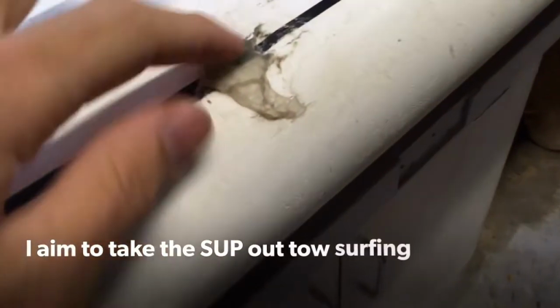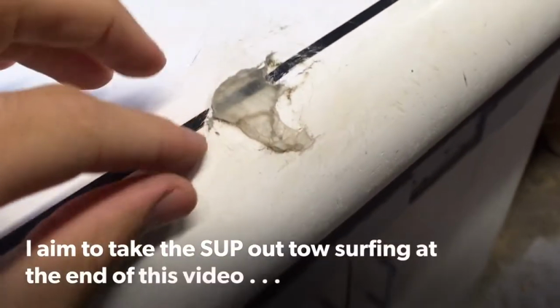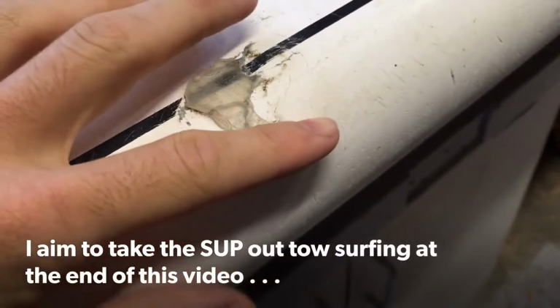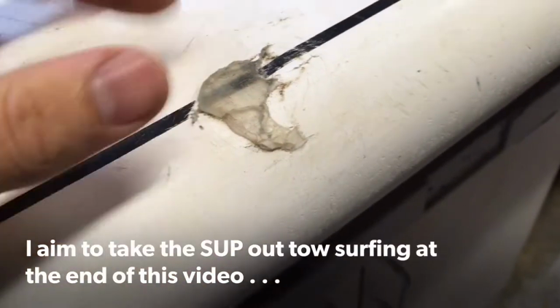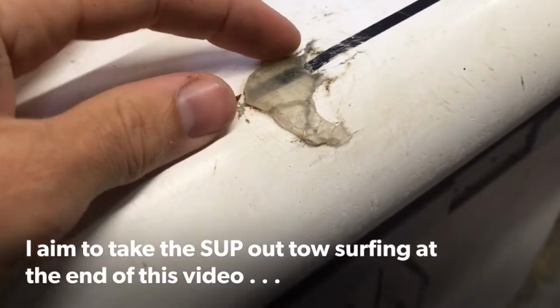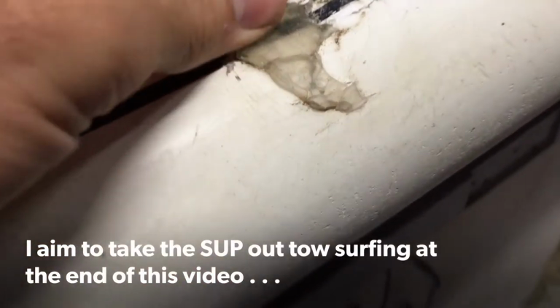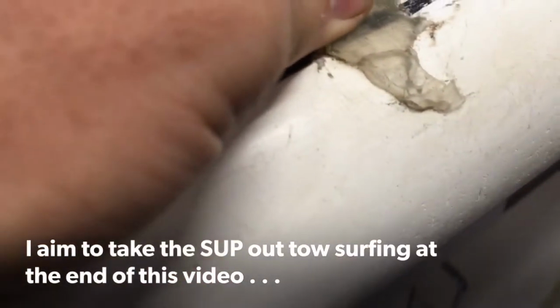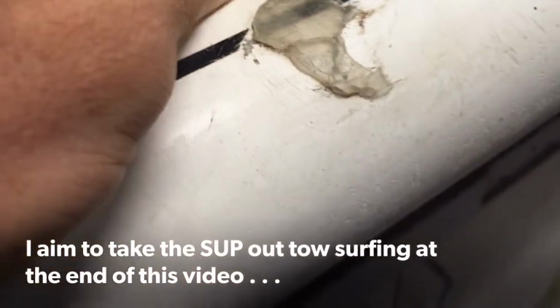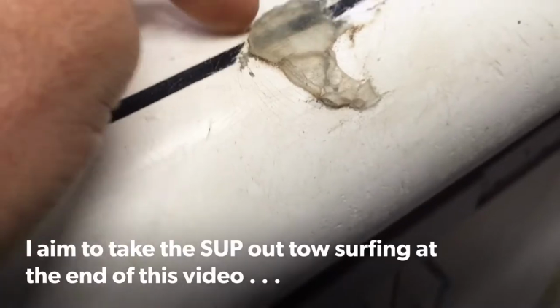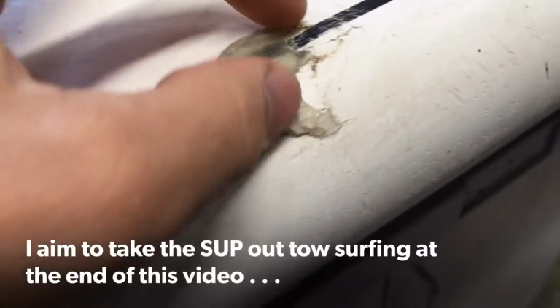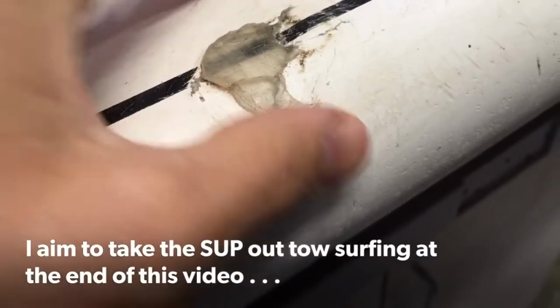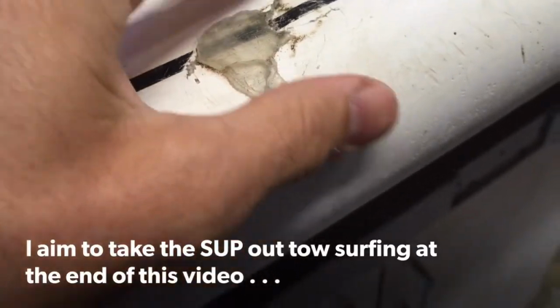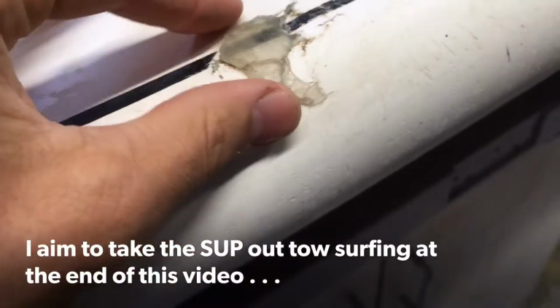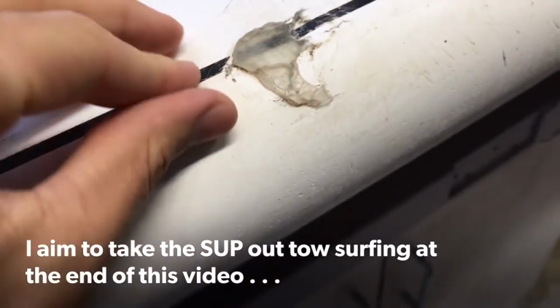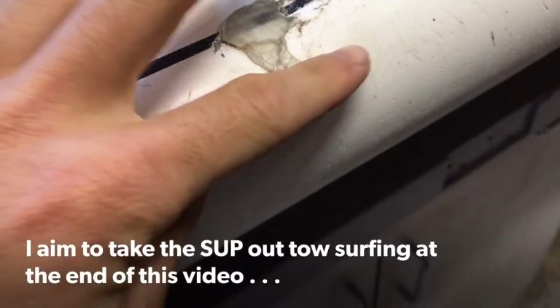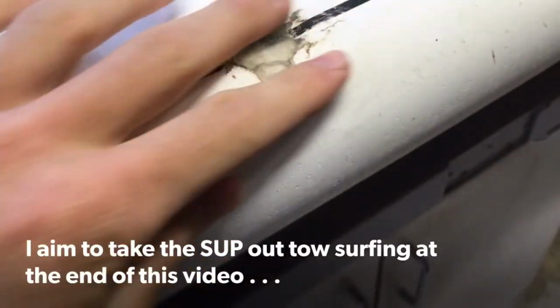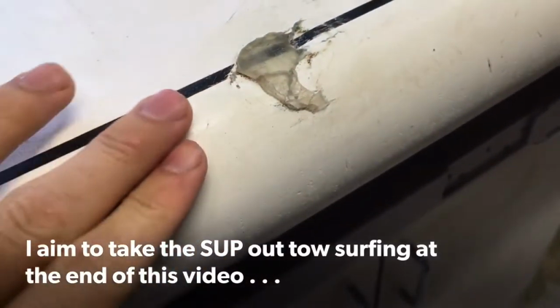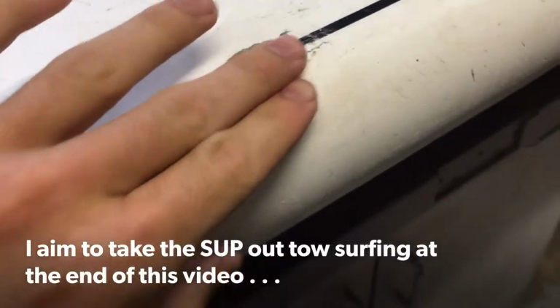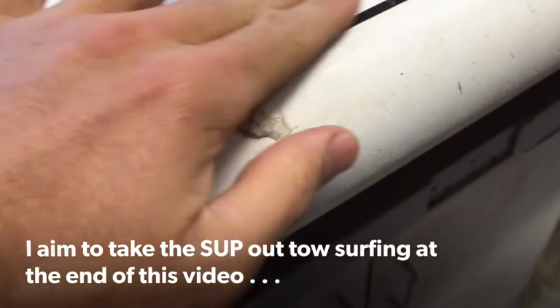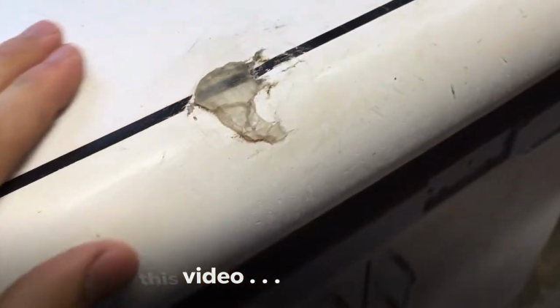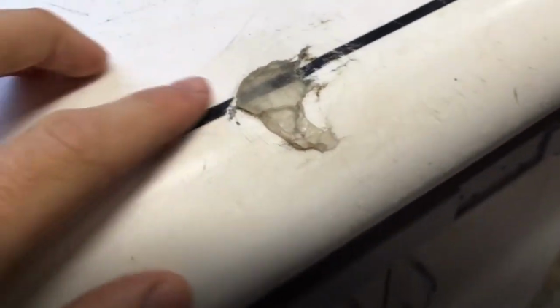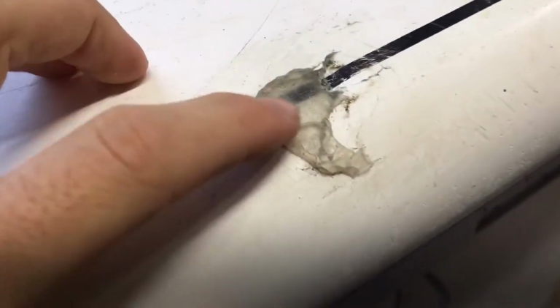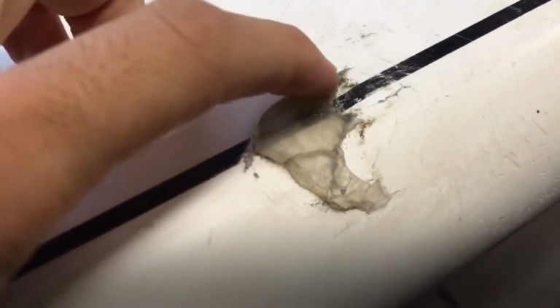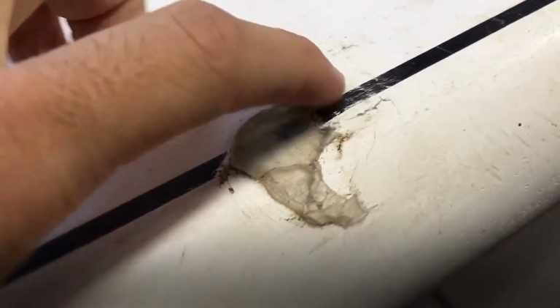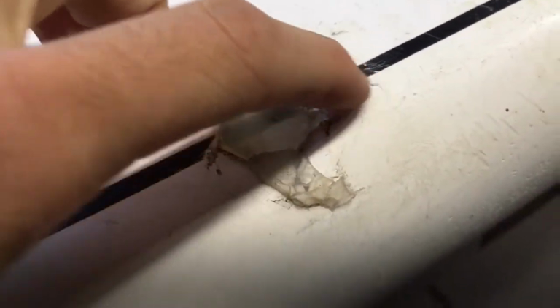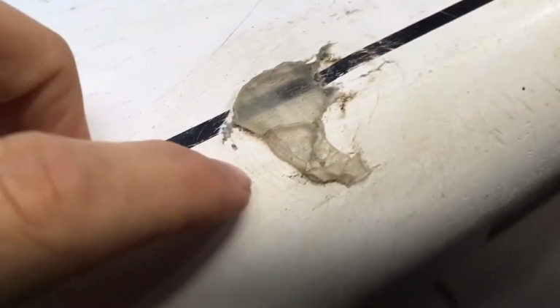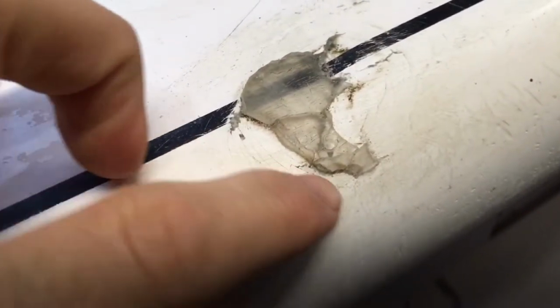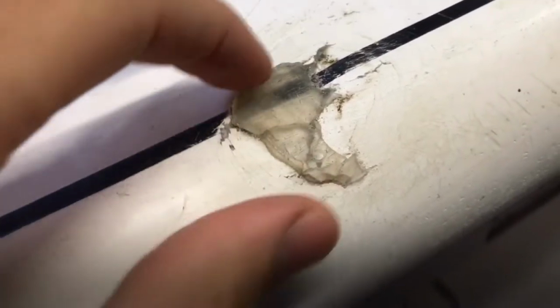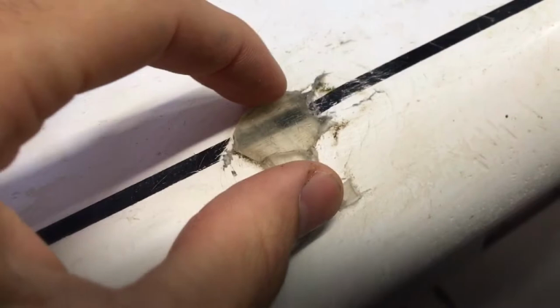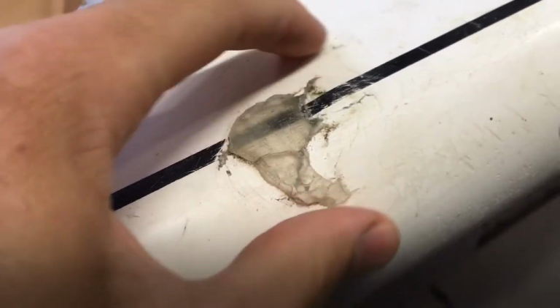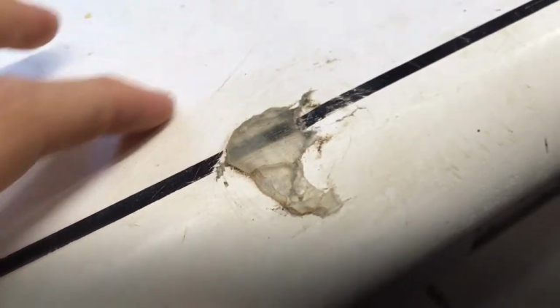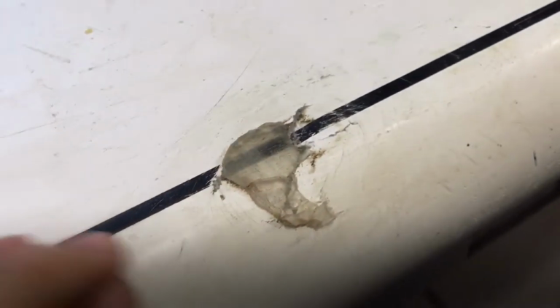This is the hole that I'm going to try and repair. I'm going to take out the old temporary repair, grind it back, and put some new epoxy resin in — hopefully get it completely smooth and take out these splits here to leave a really neat job.